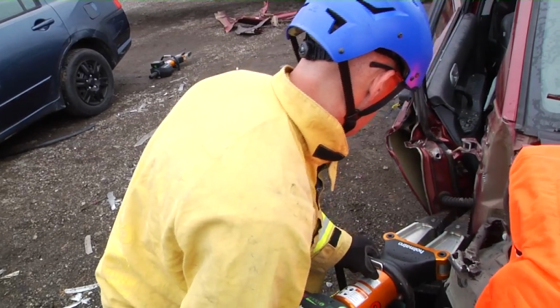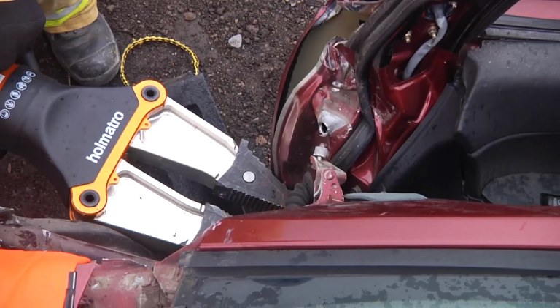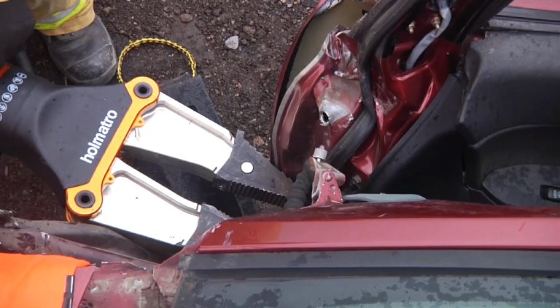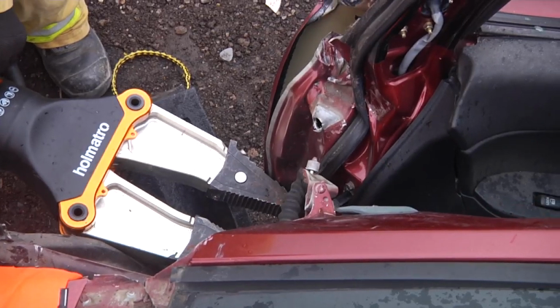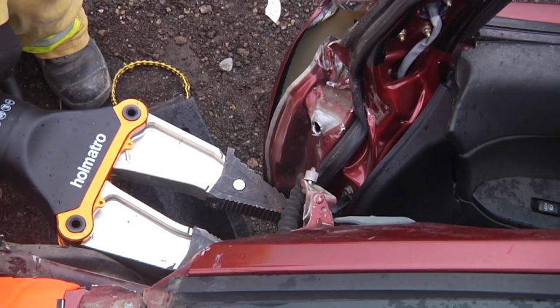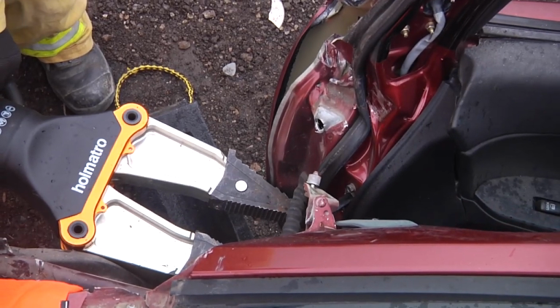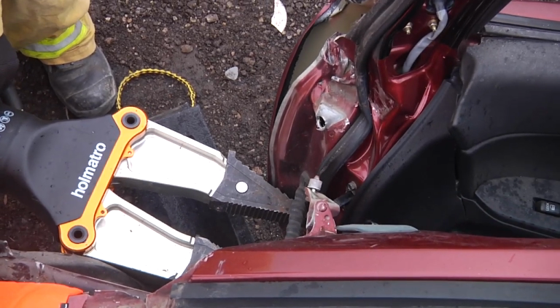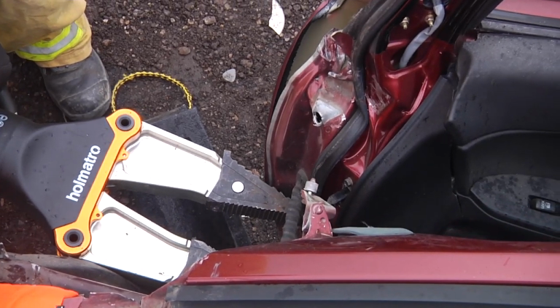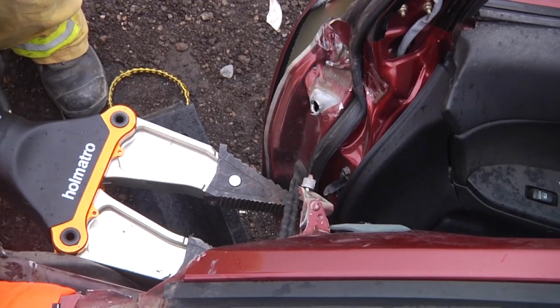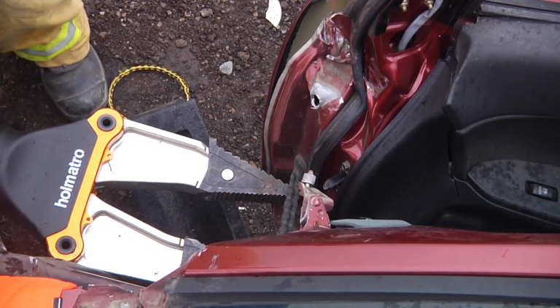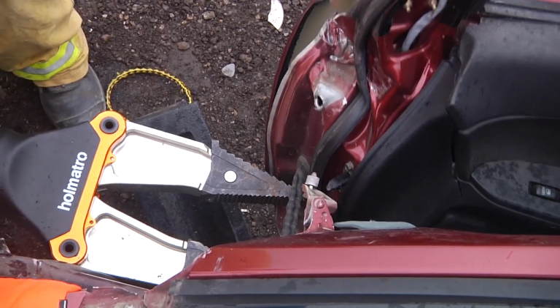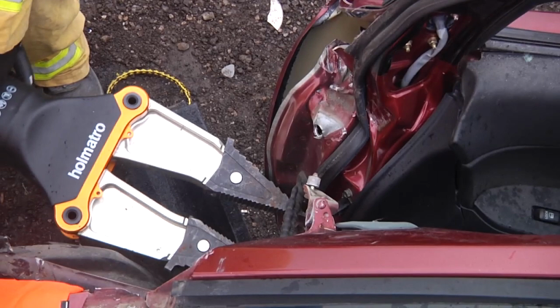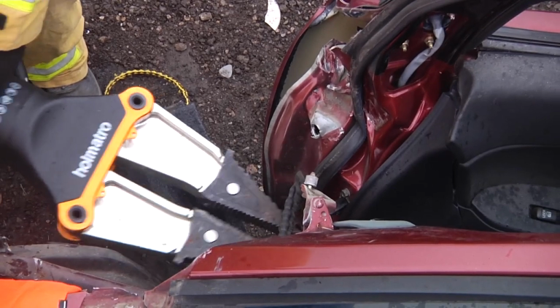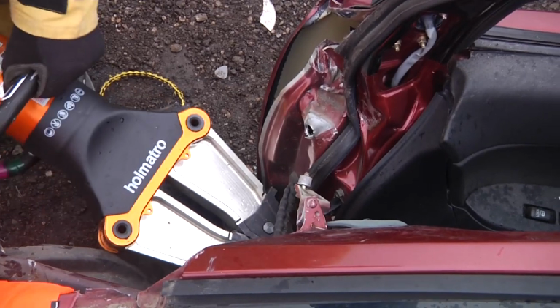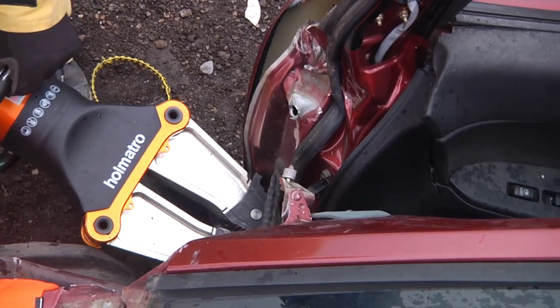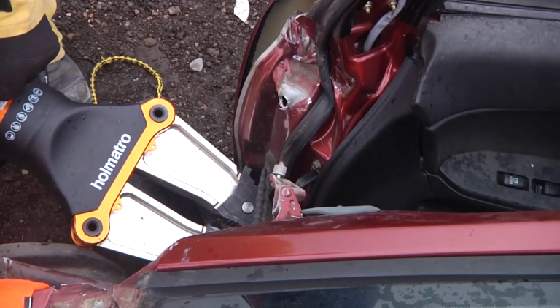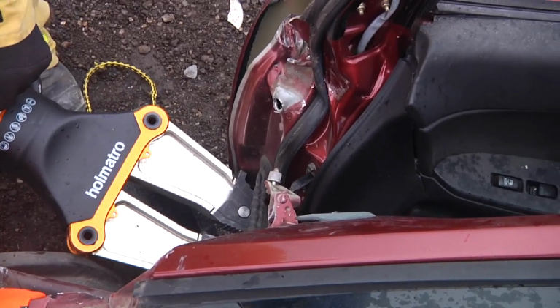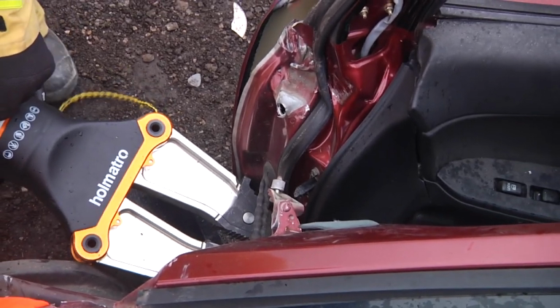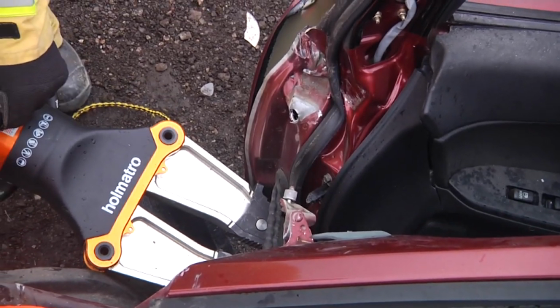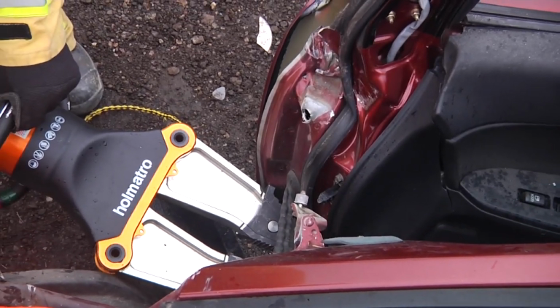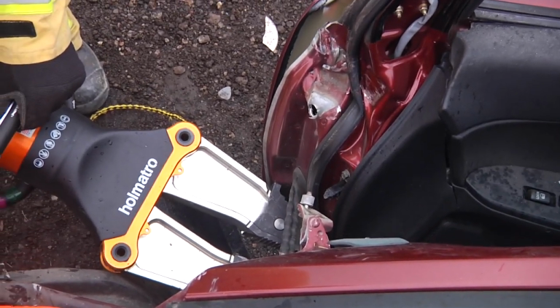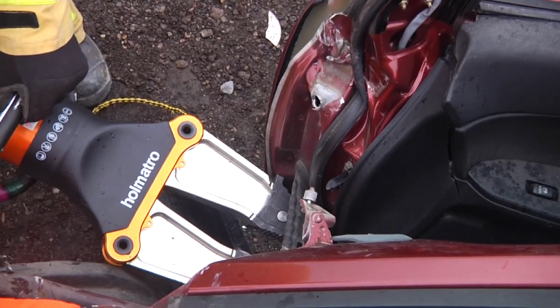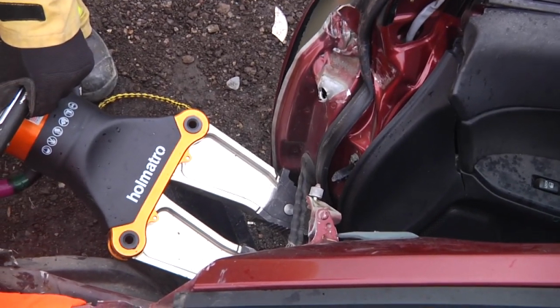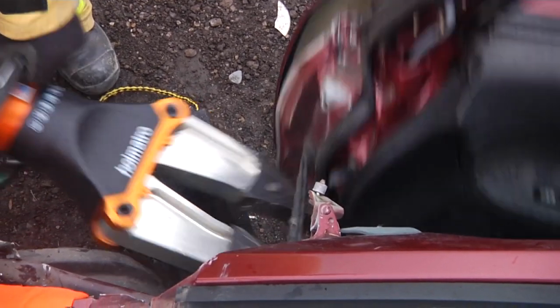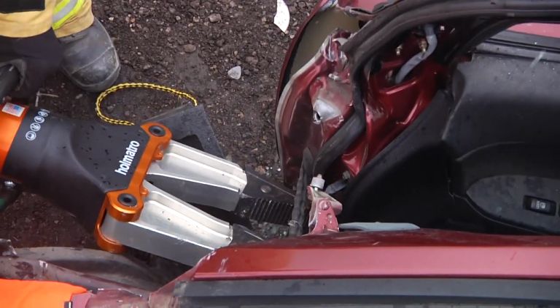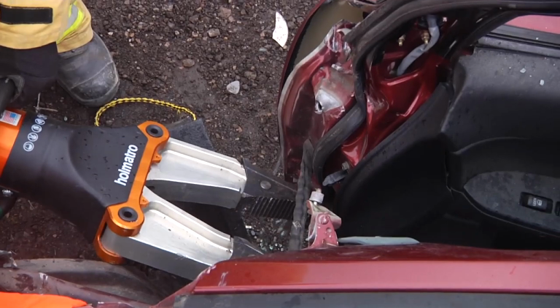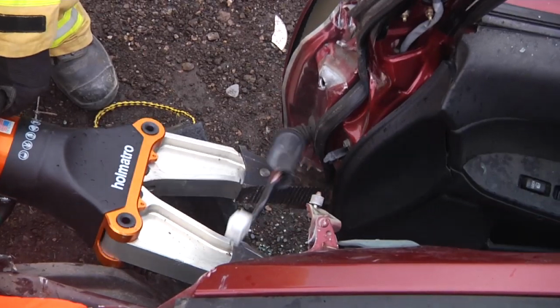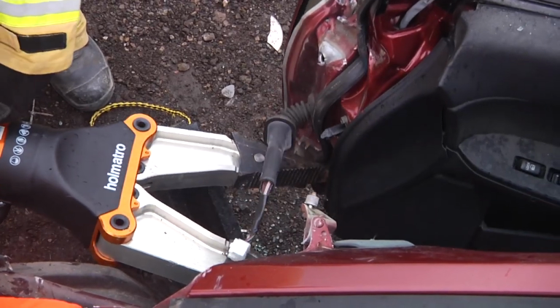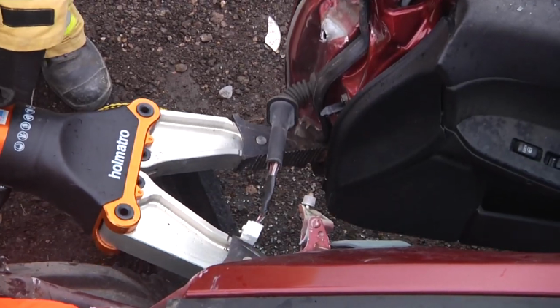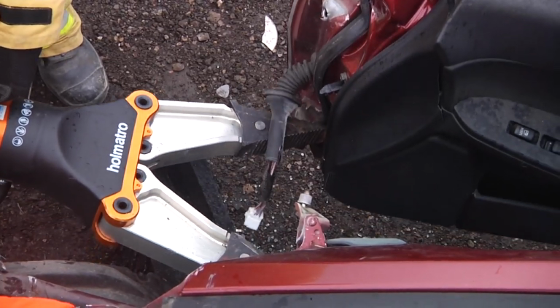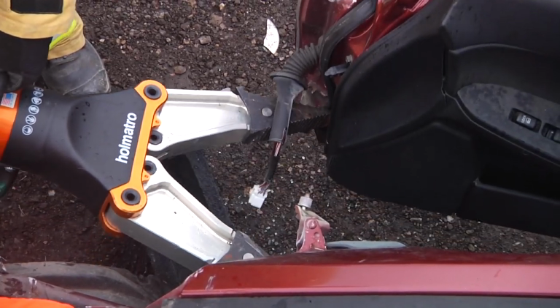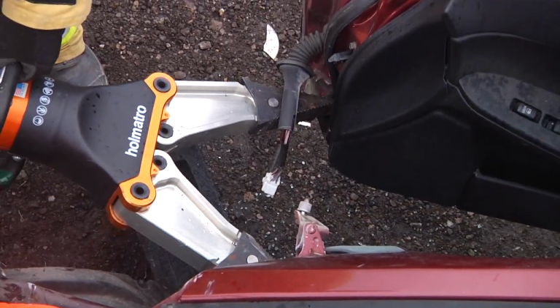Here we have a deeper spread, and then we tunnel in even deeper to be able to relieve the hinge.